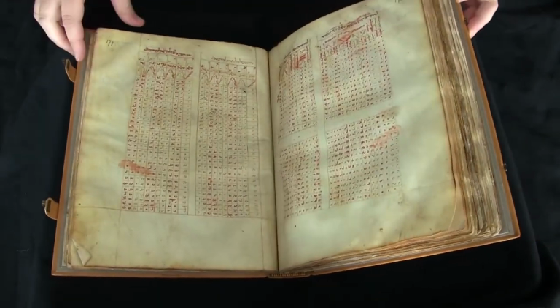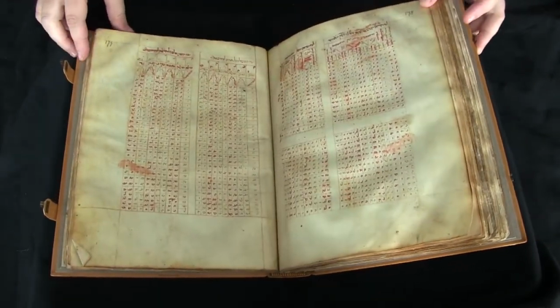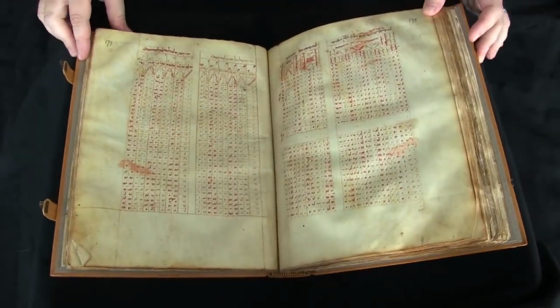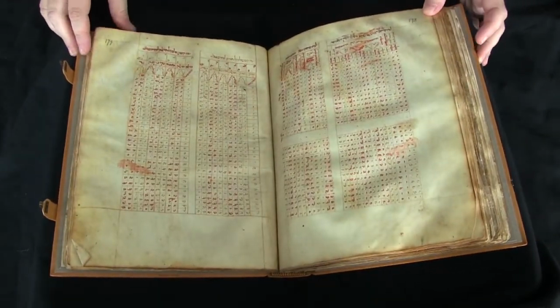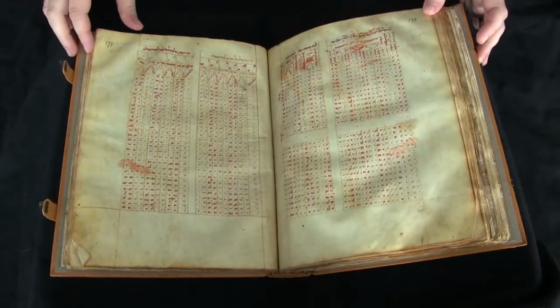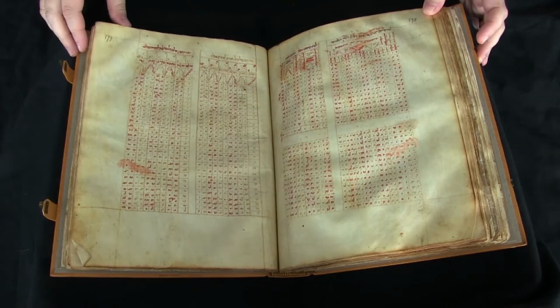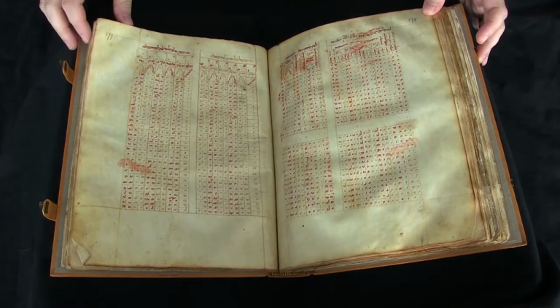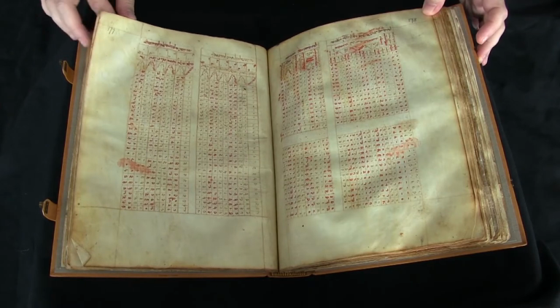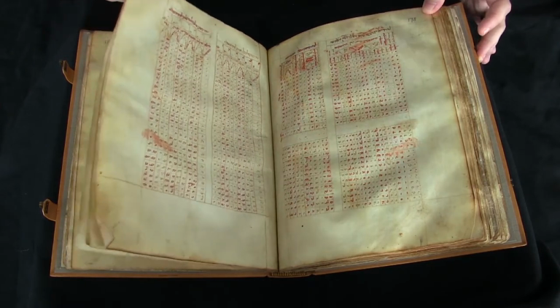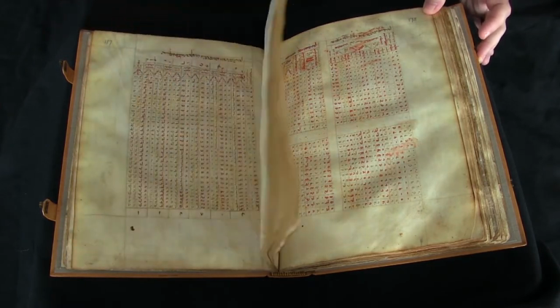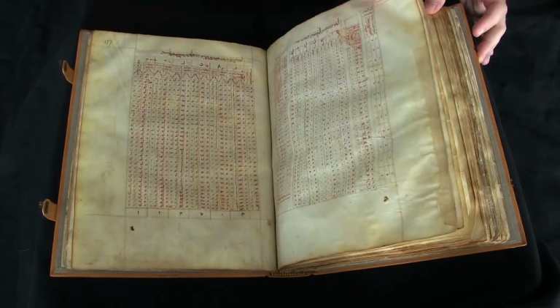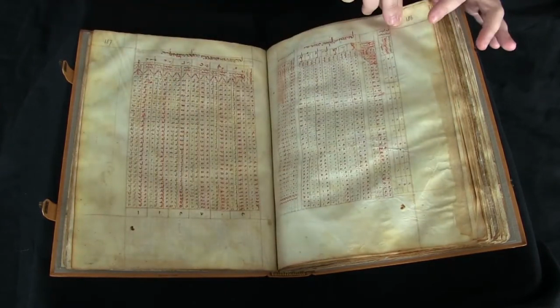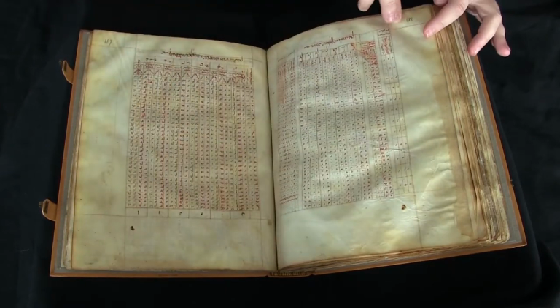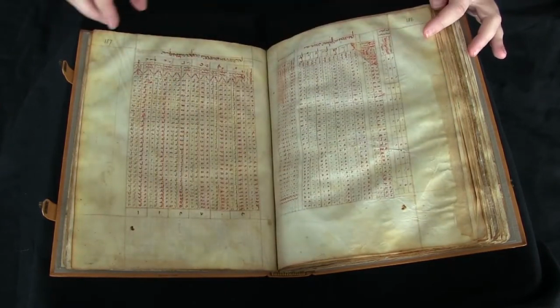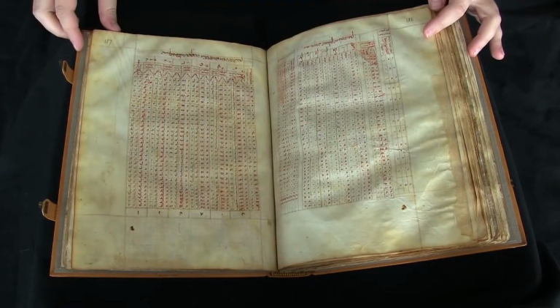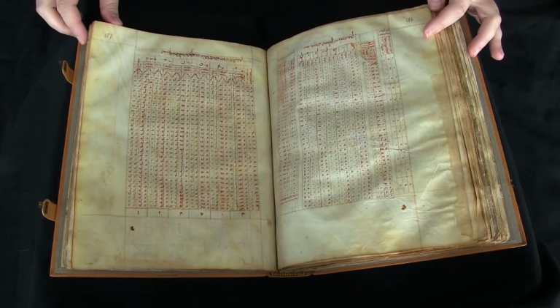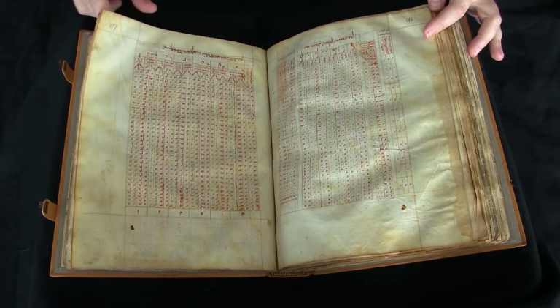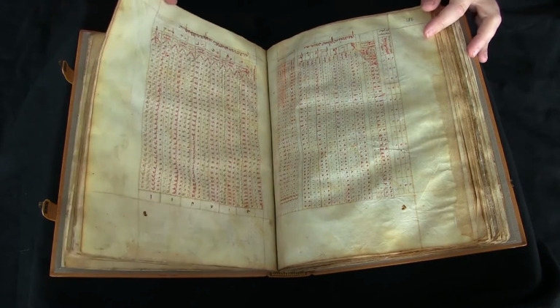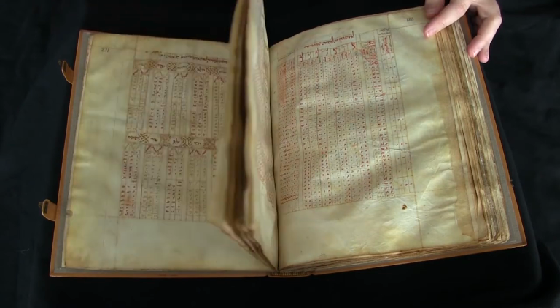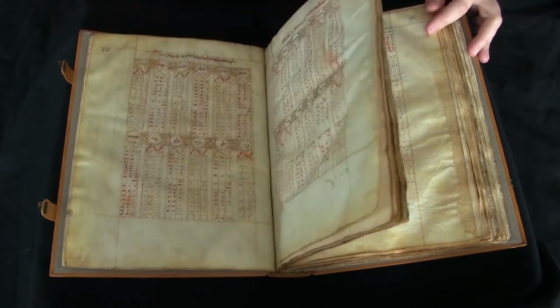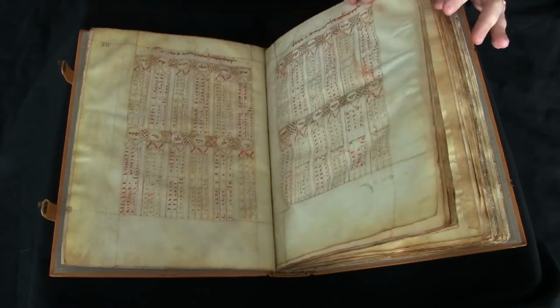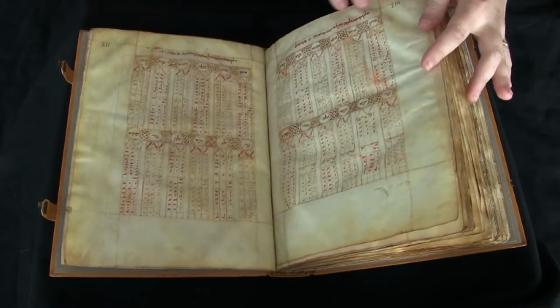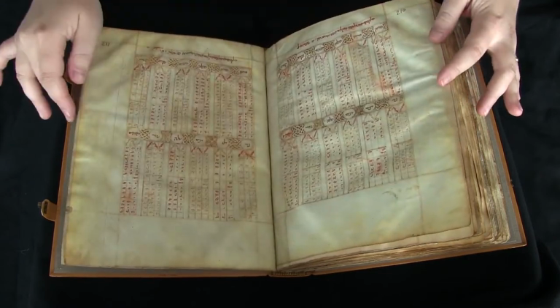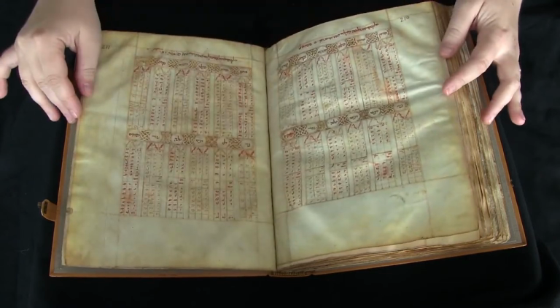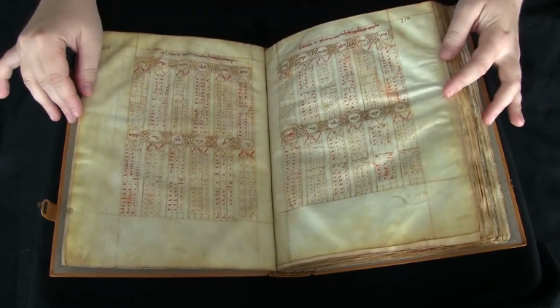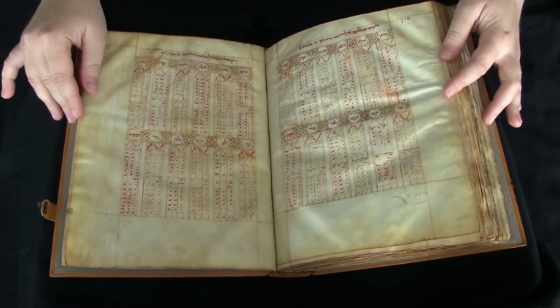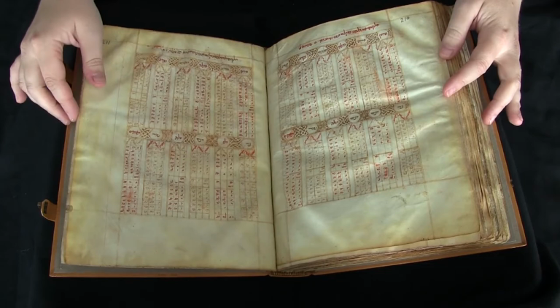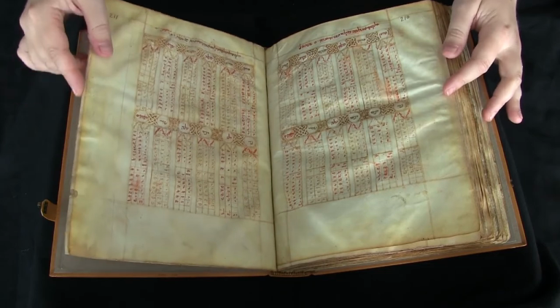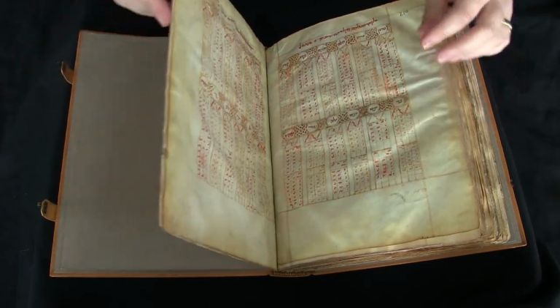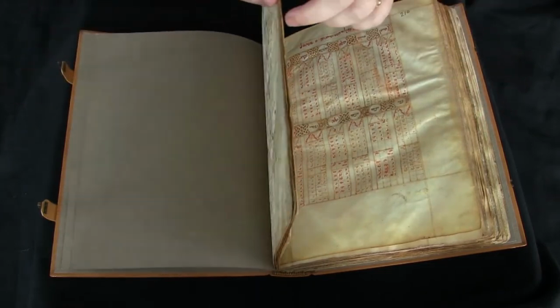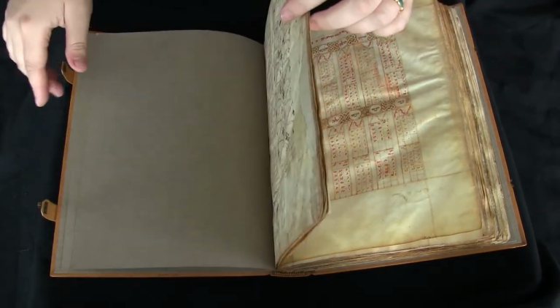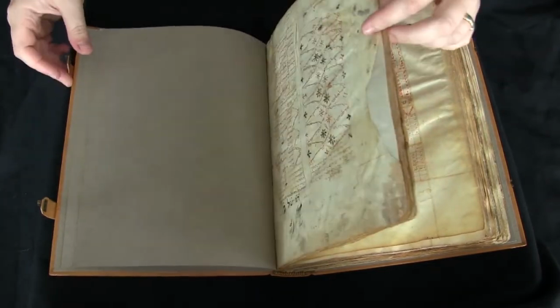If you'd like to find out more about this manuscript, you can visit Pen in Hand. There are high-resolution digital images of every page, along with a complete description of the manuscript. And this has been your video orientation to LJS 57.